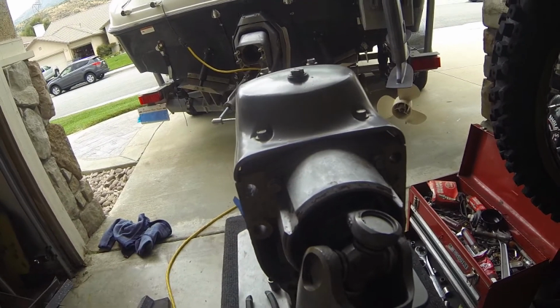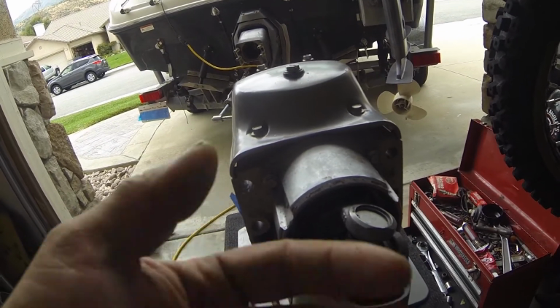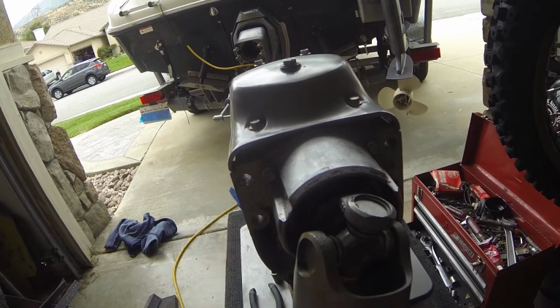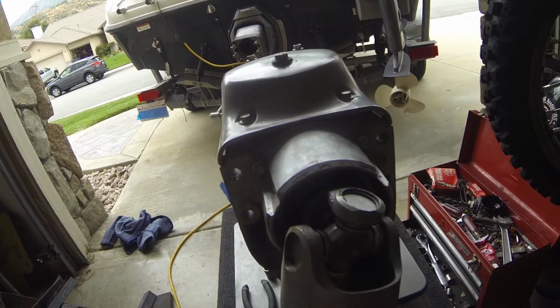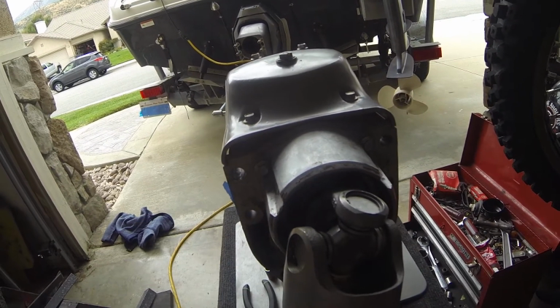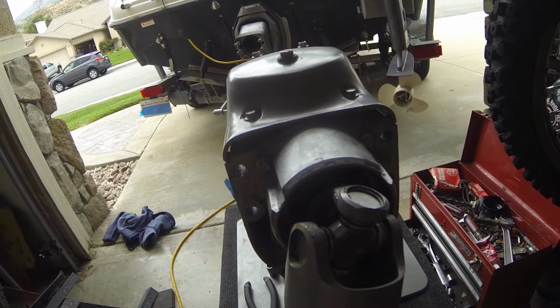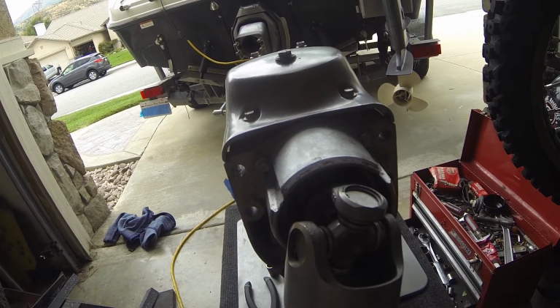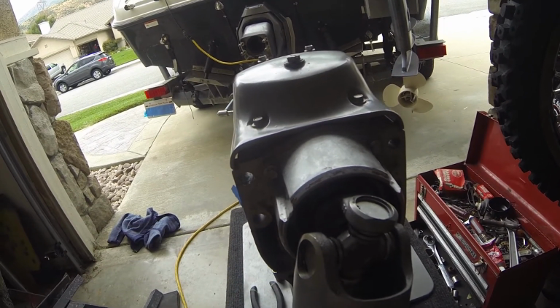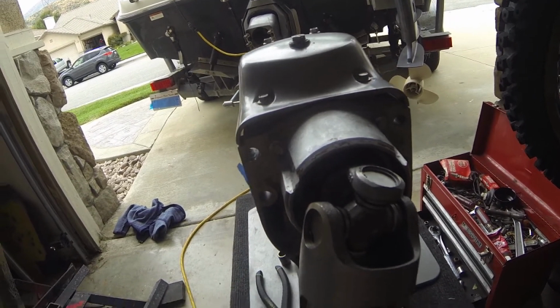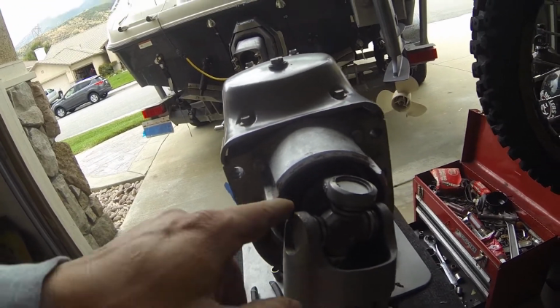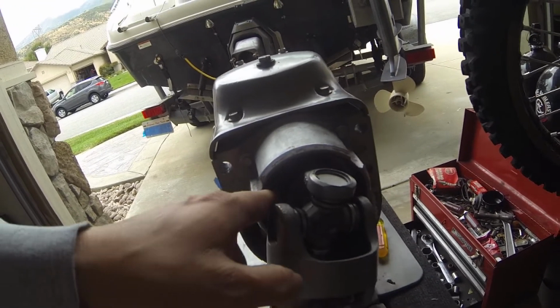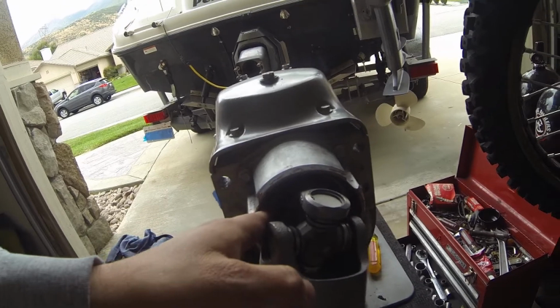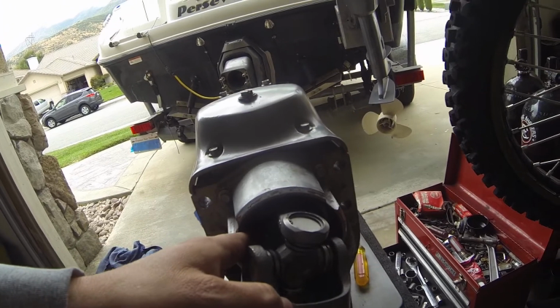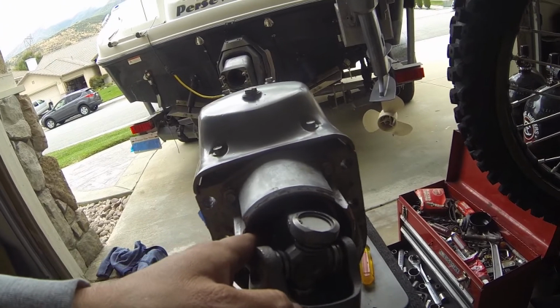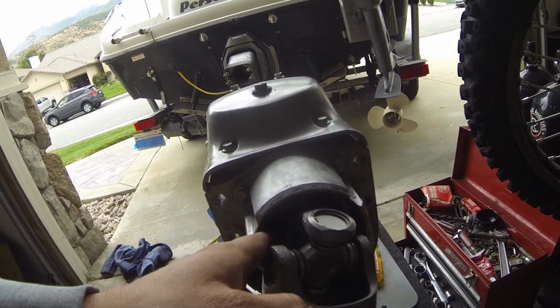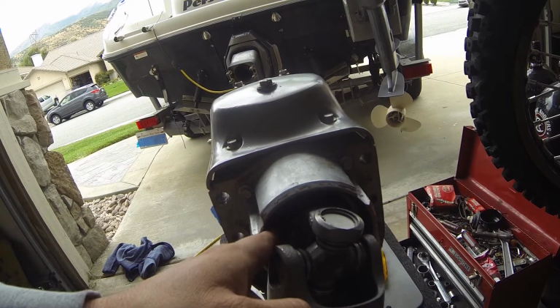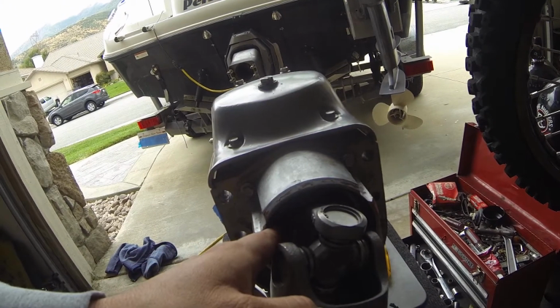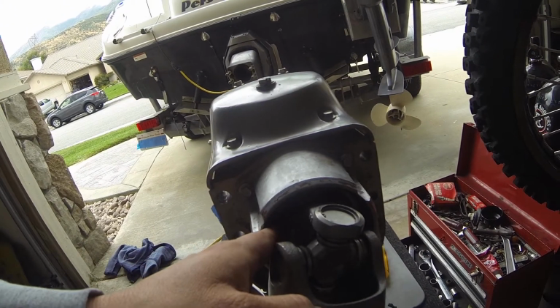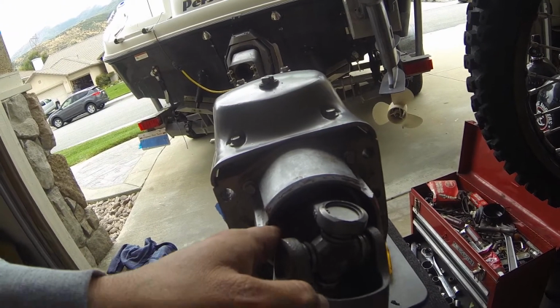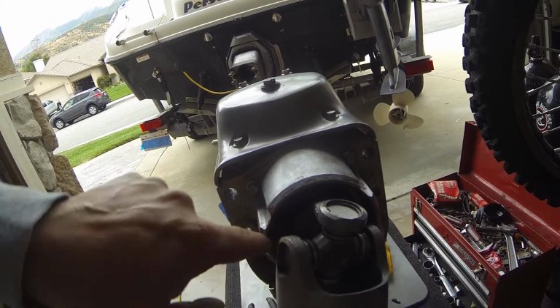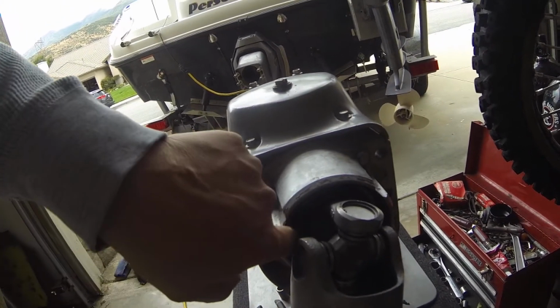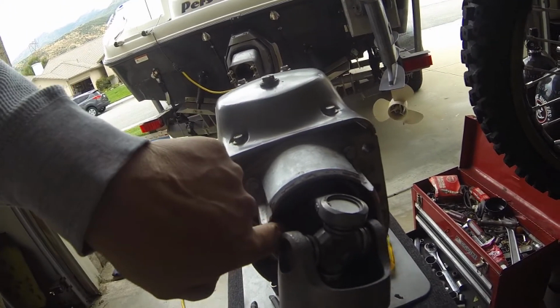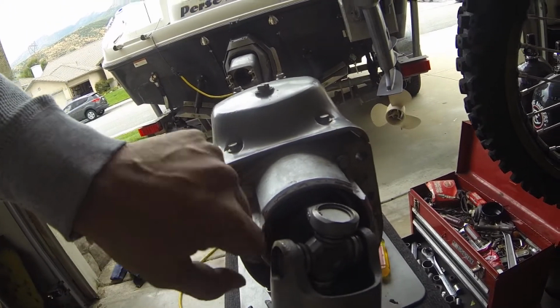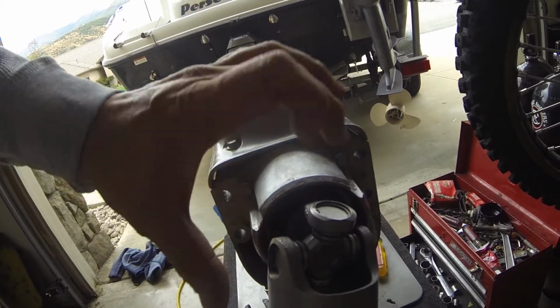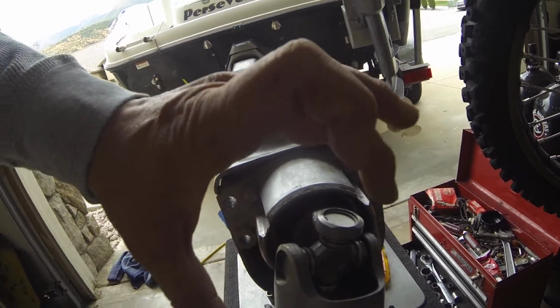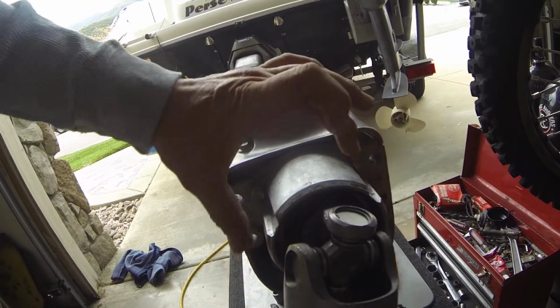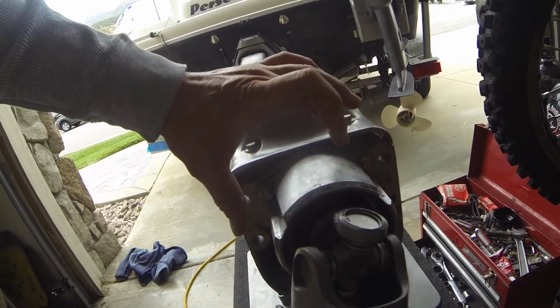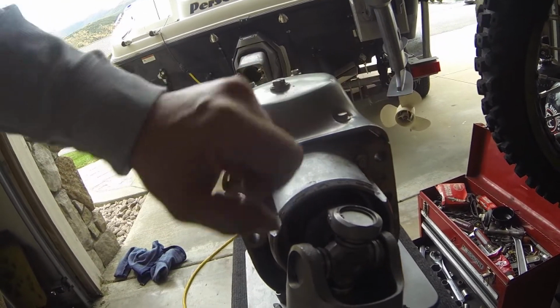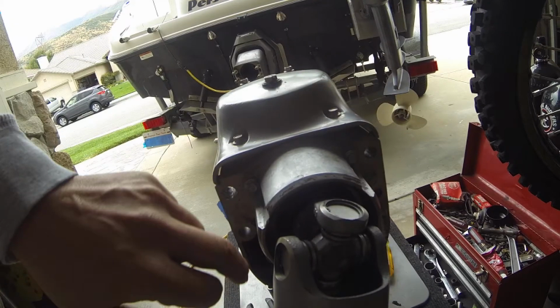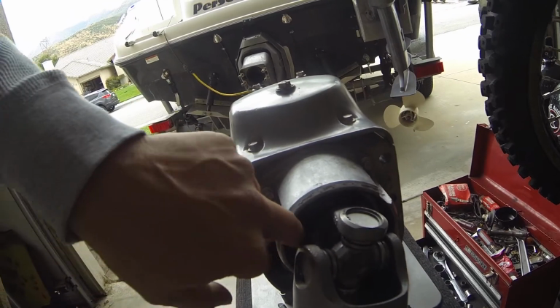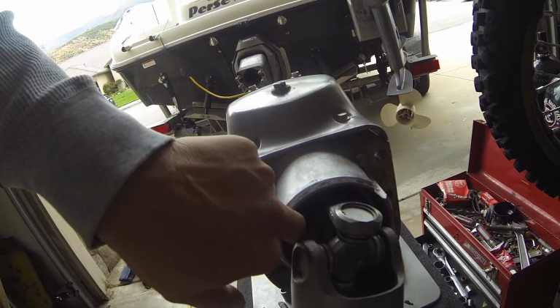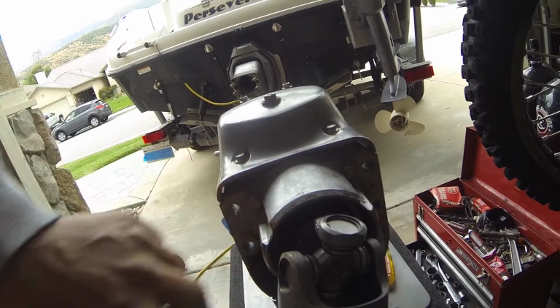And it'll also help it slide in there better. So that's it — don't forget to put that clip in, push your seal all the way in there, and then put the clip in.